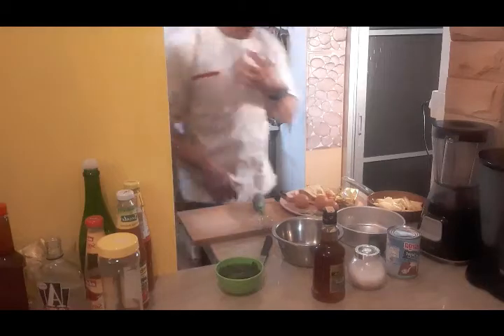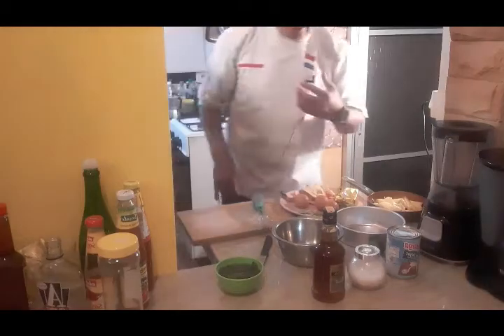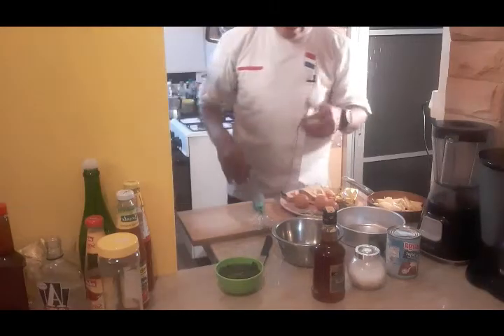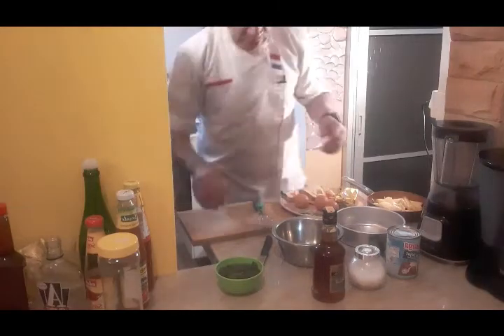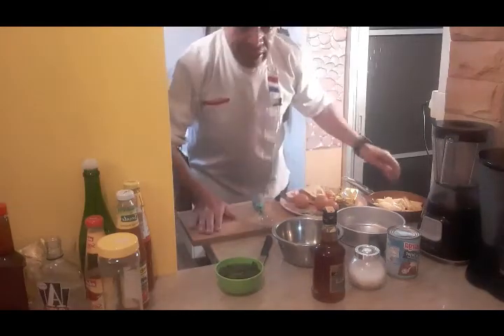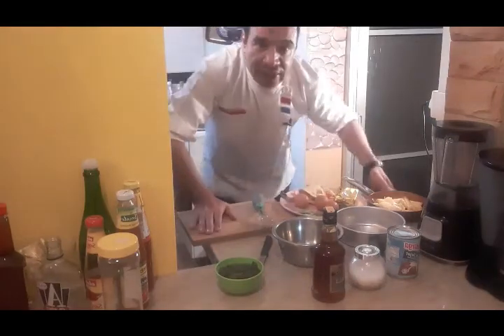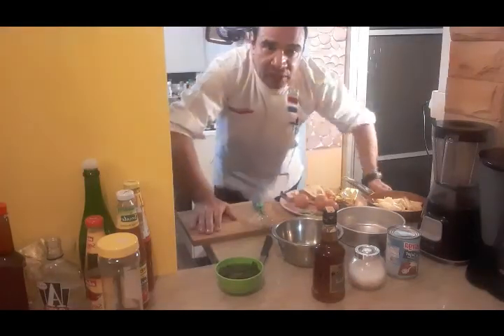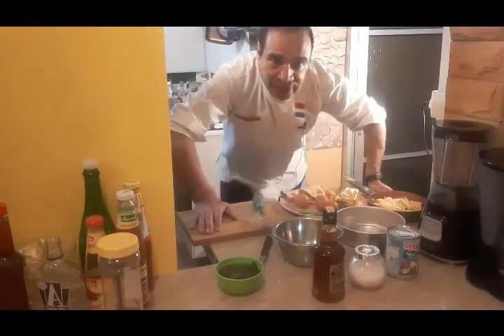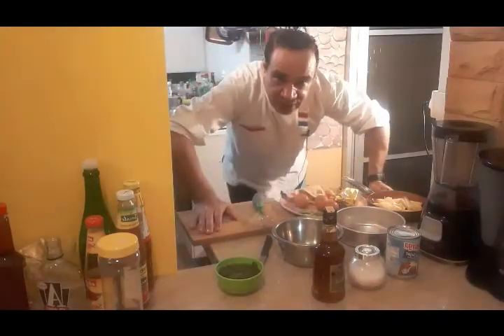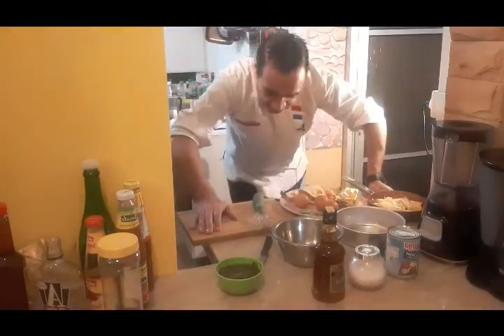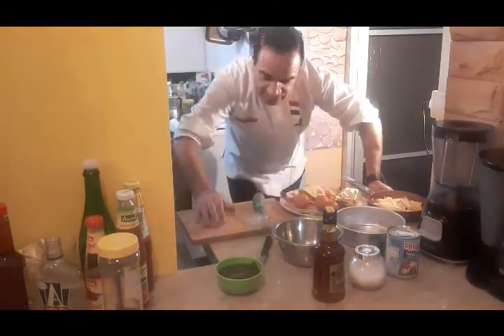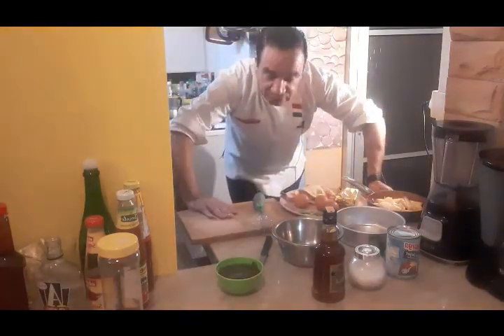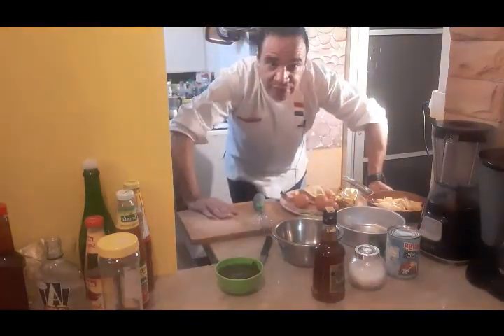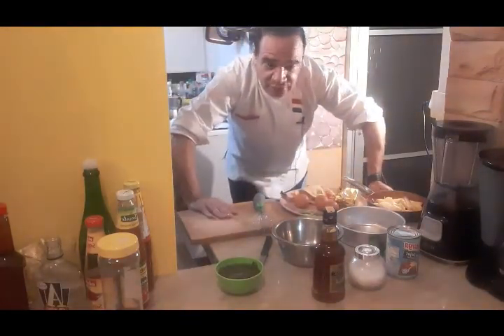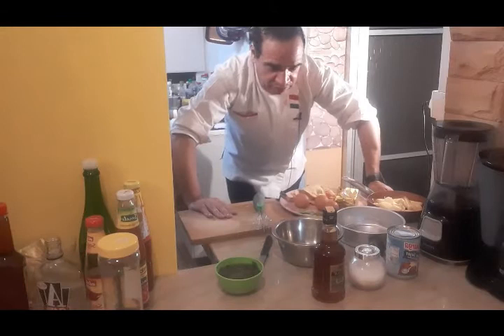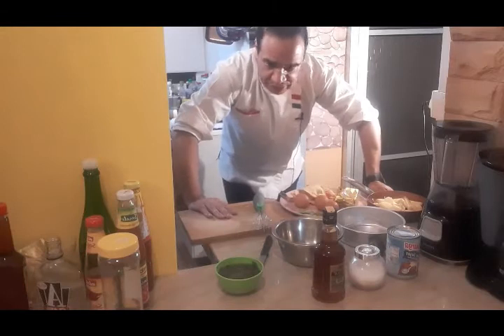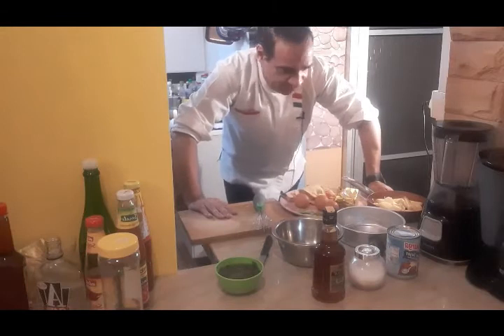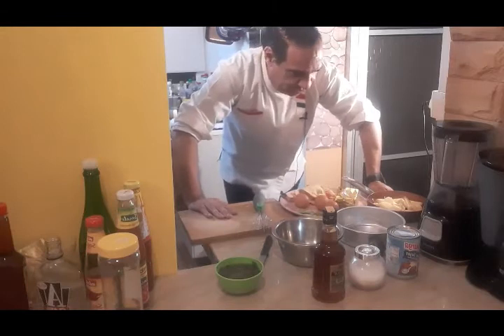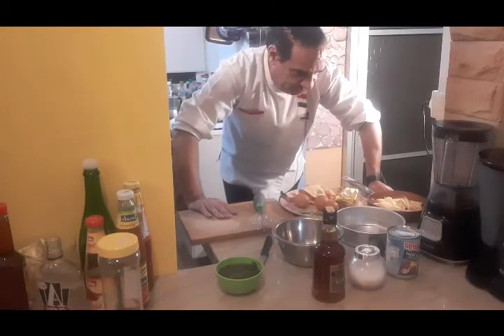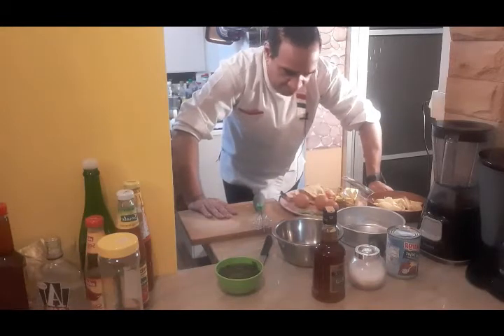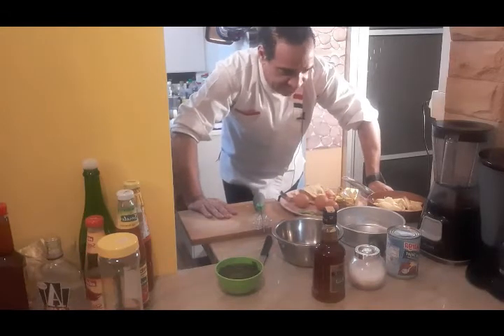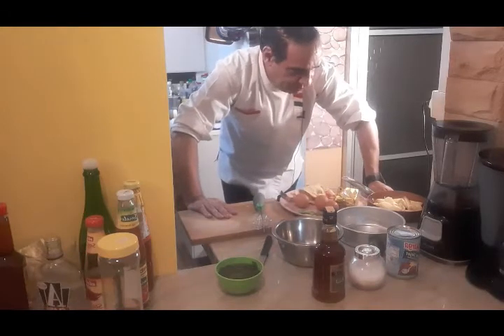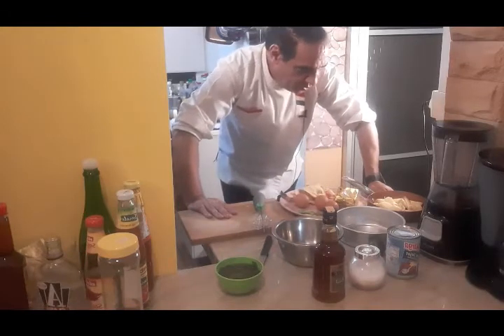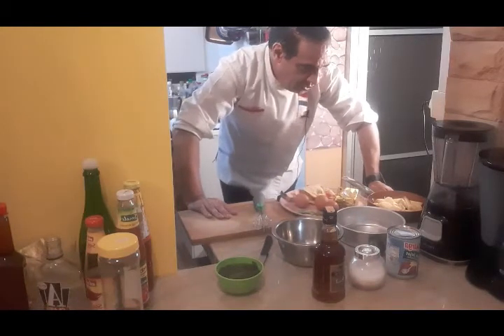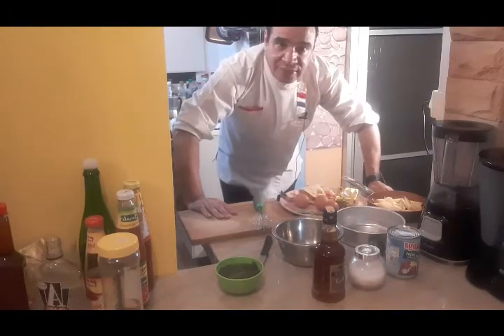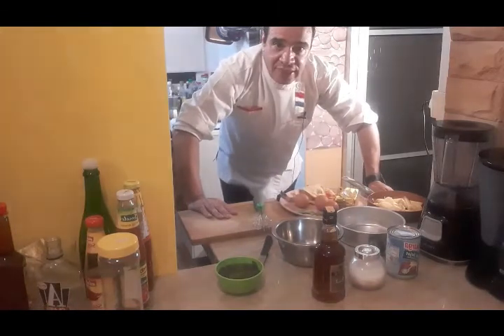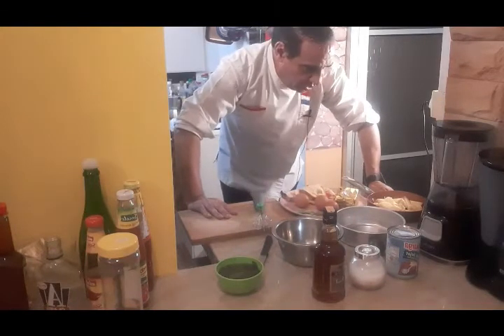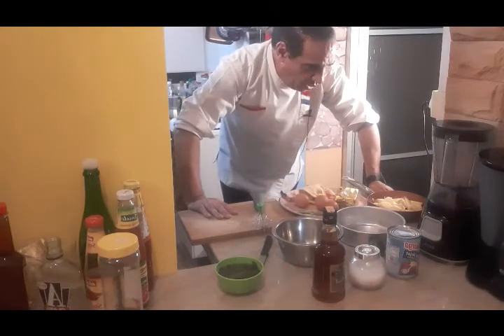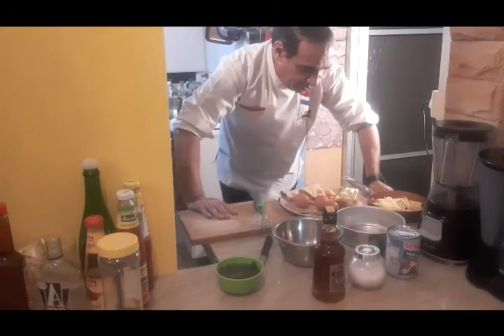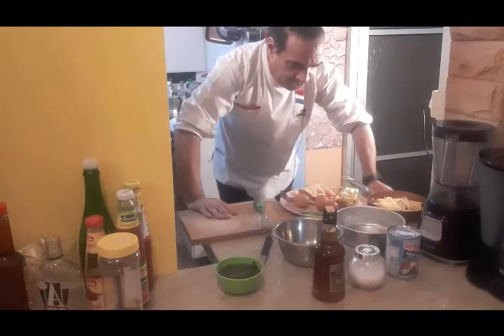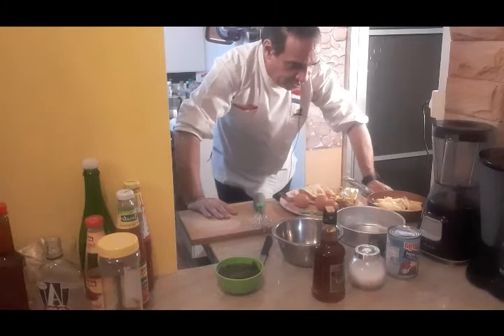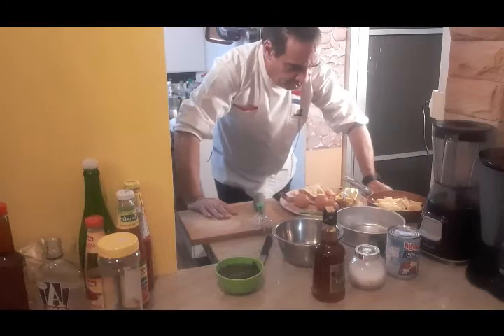Good afternoon. Welcome to our Artisan Cuisine. Today we're going to have one French dessert. It's the apple and the banana clafoutis.